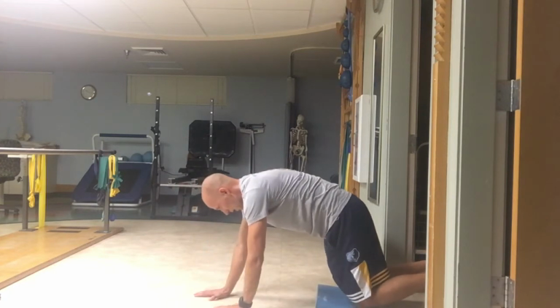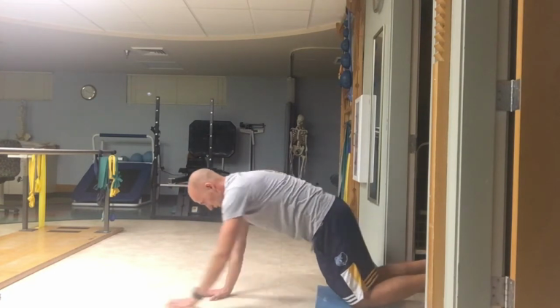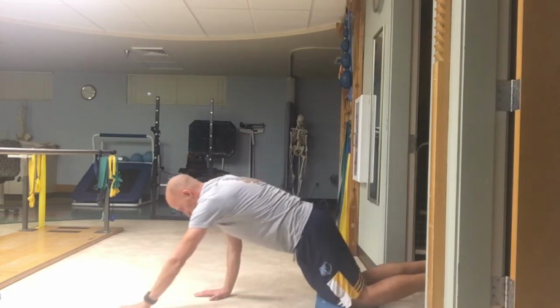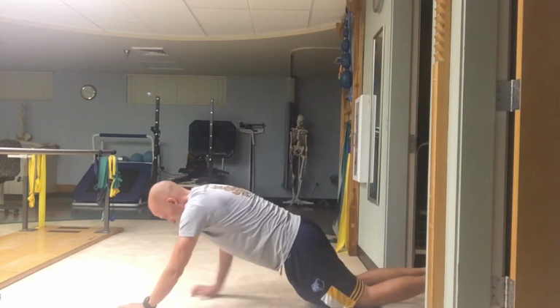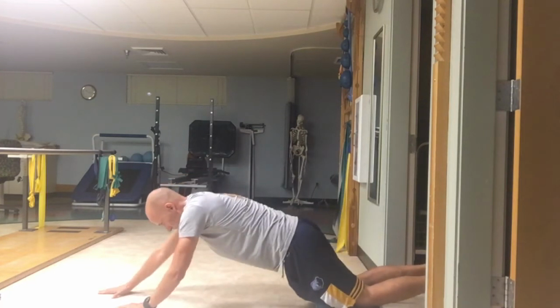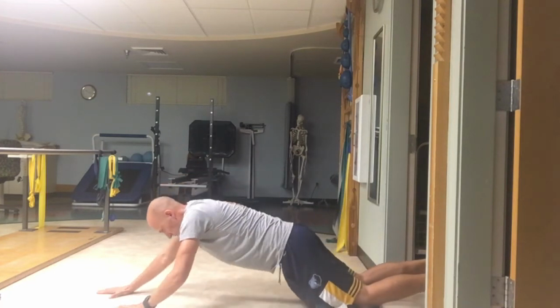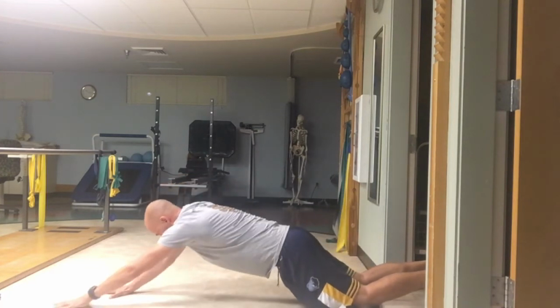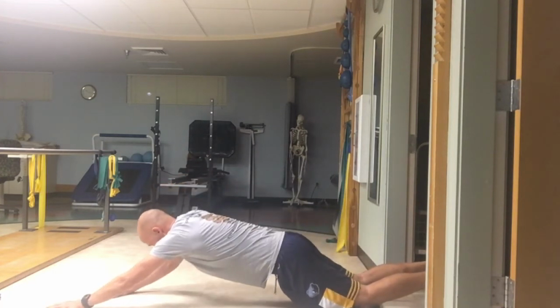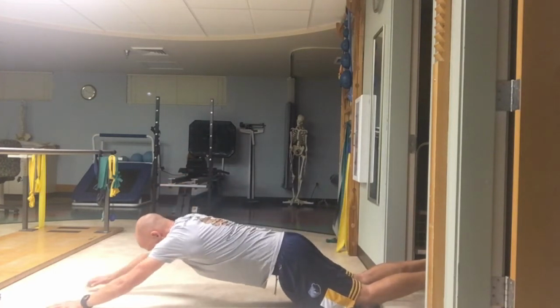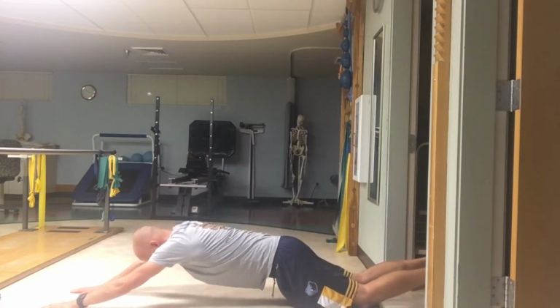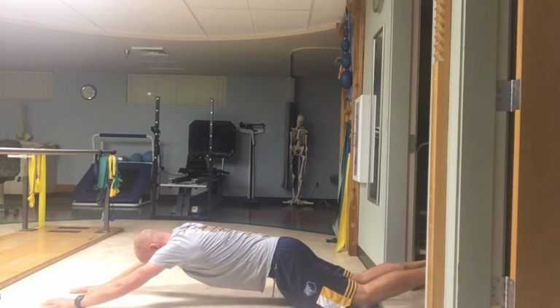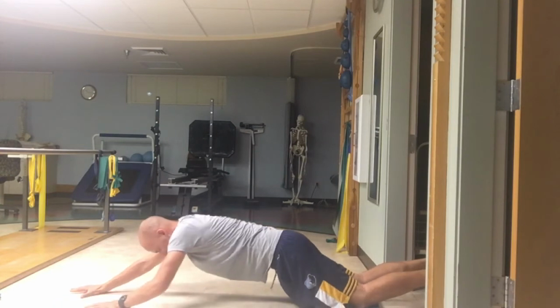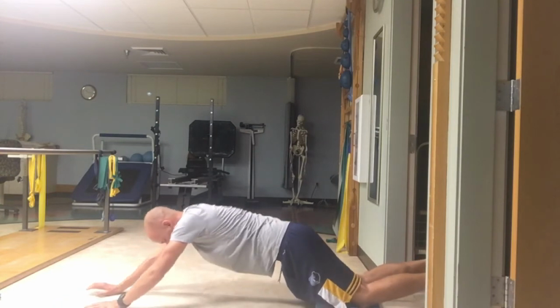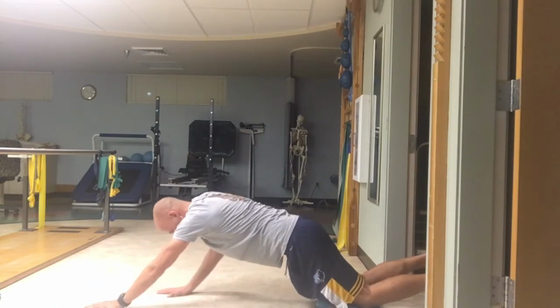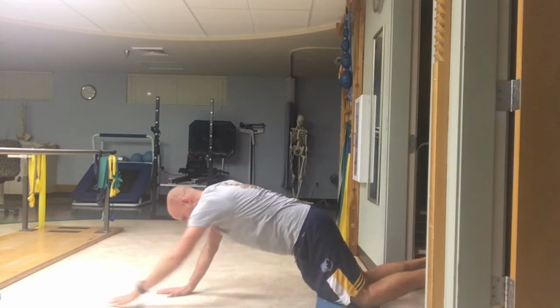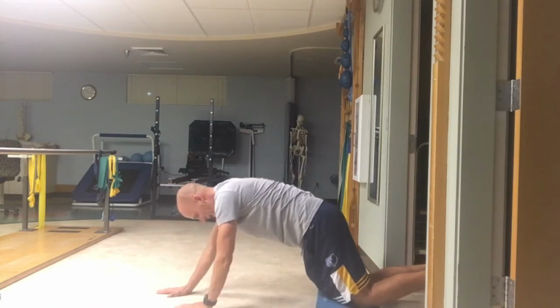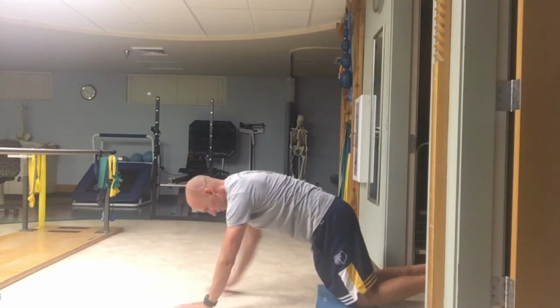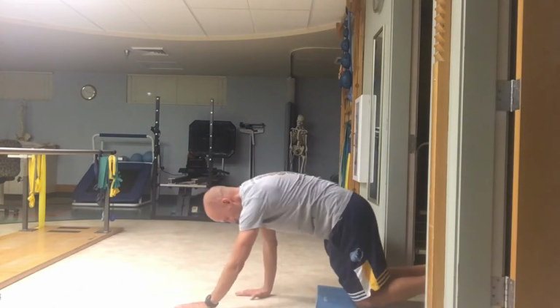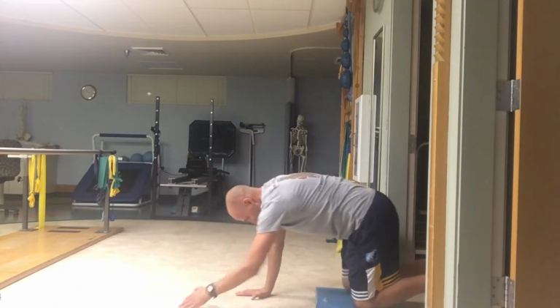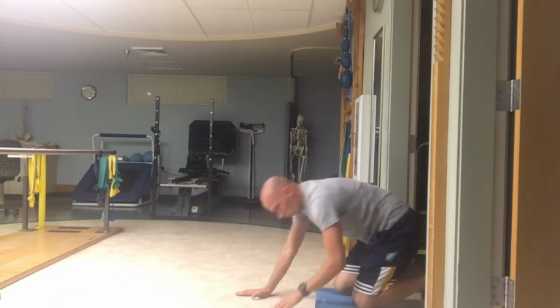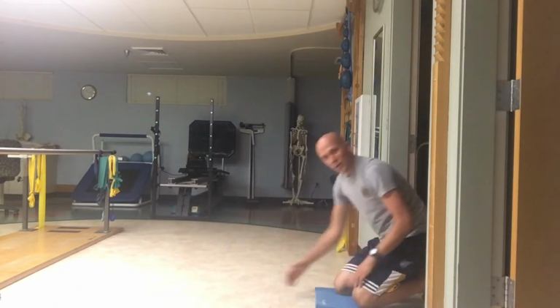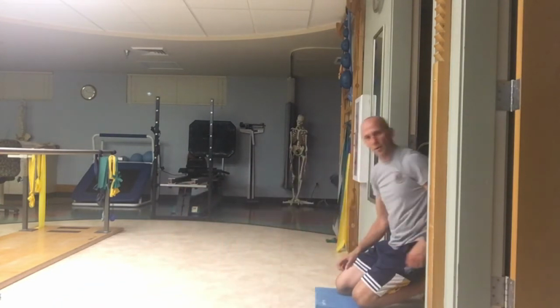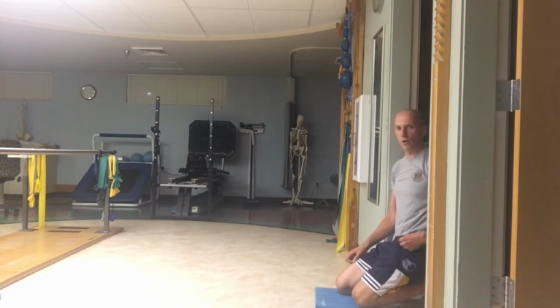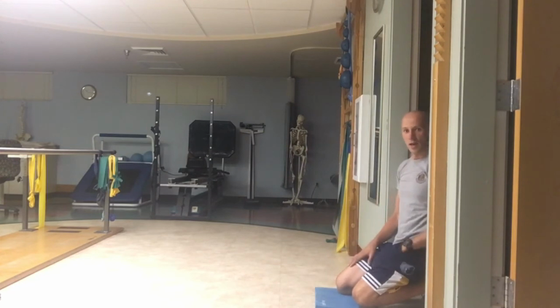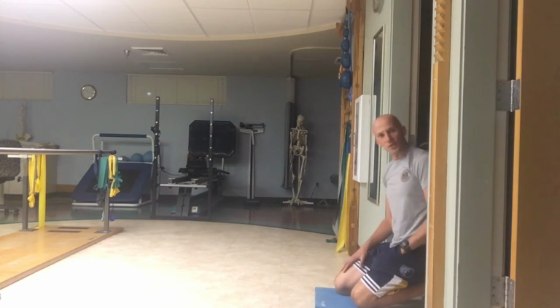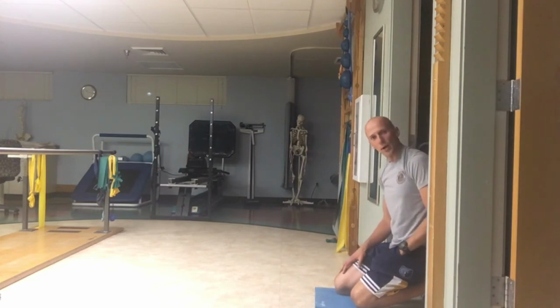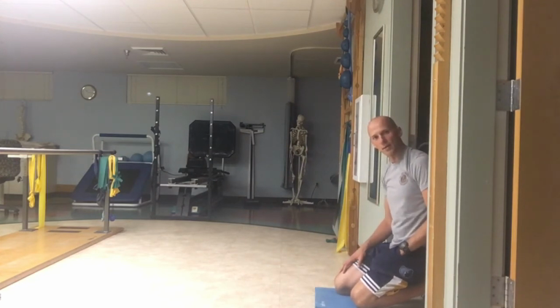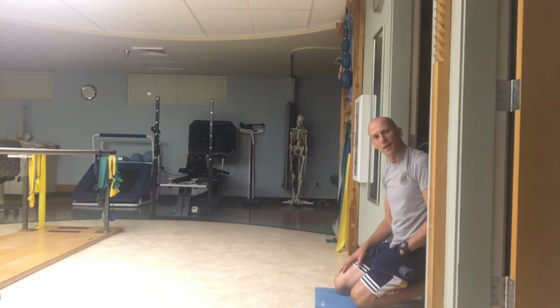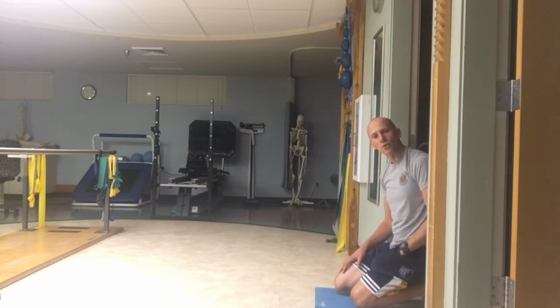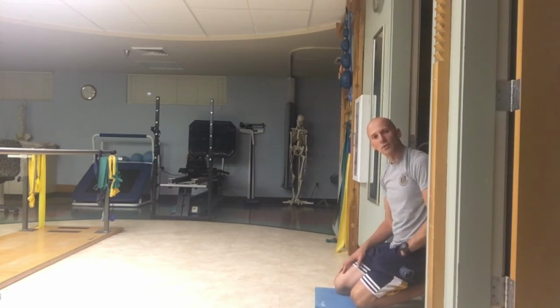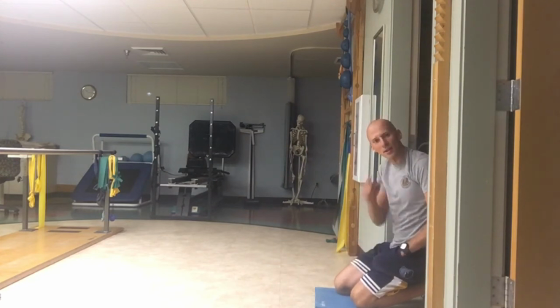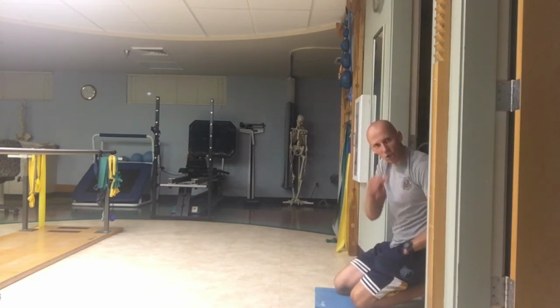Do it again — walk your arms forward as far as you can and walk them back up. Whew, you can tell that one's brutal, but it's a great one. You should give it a shot.